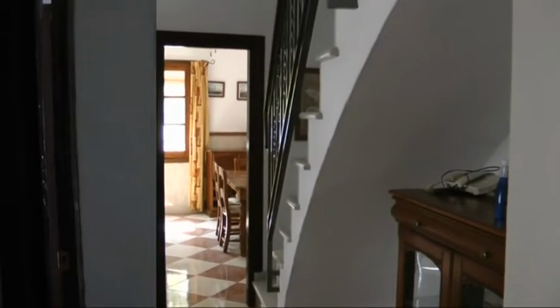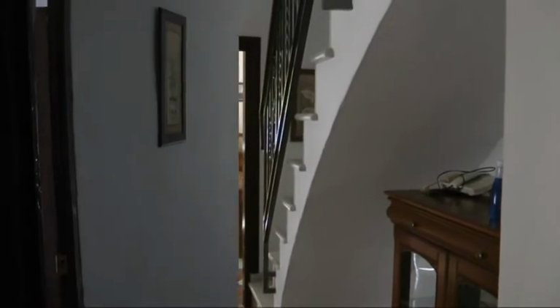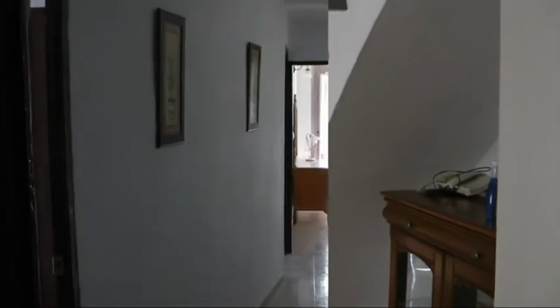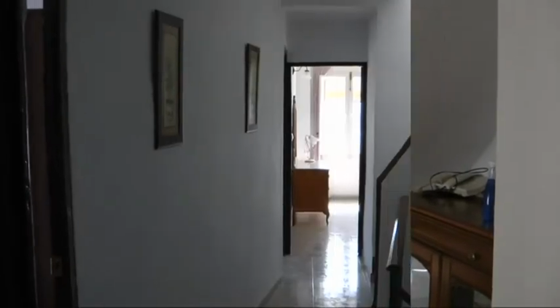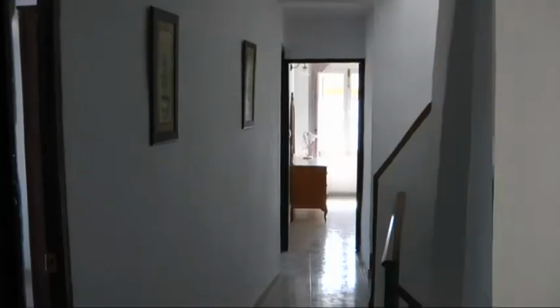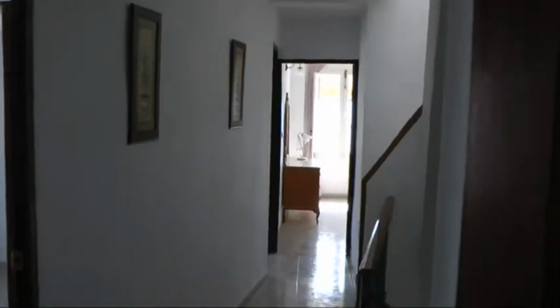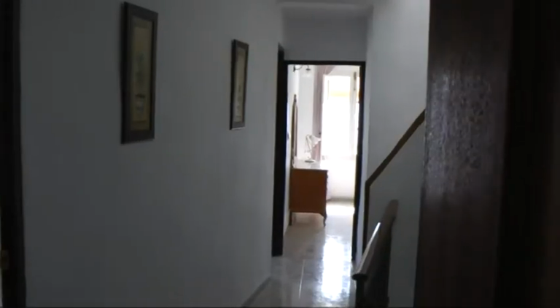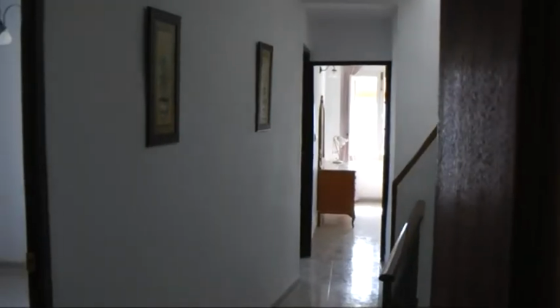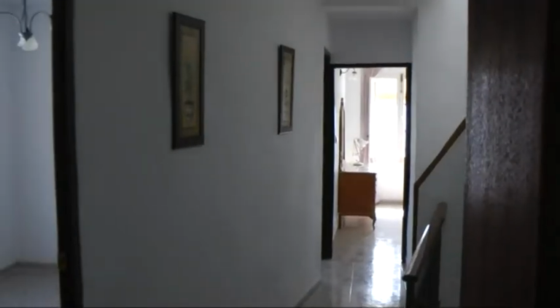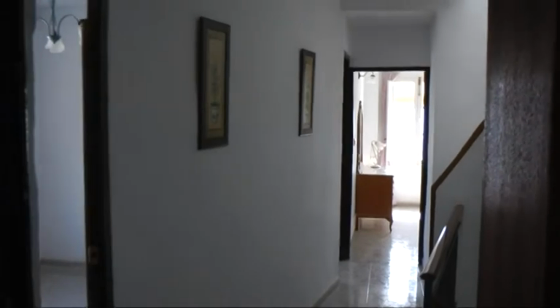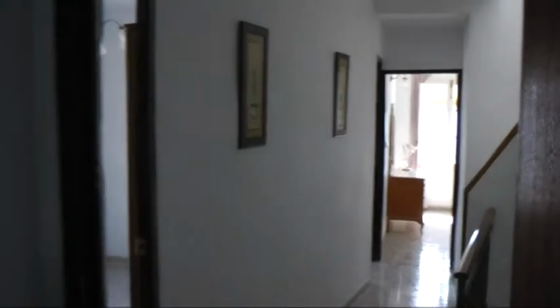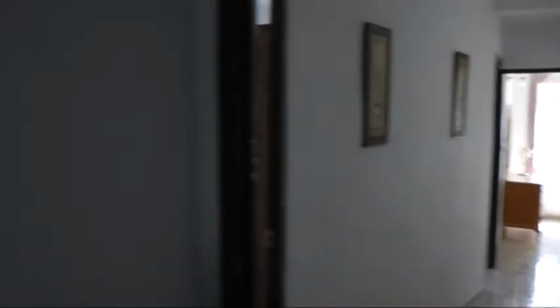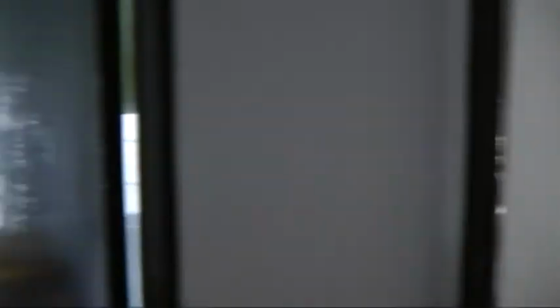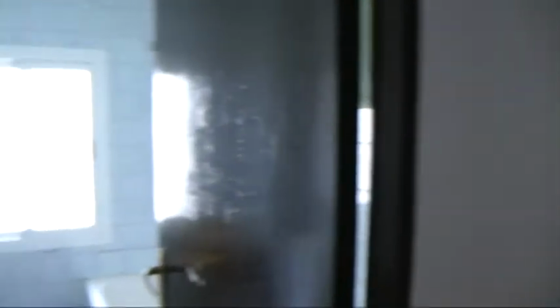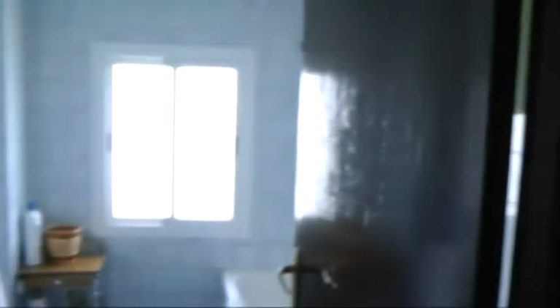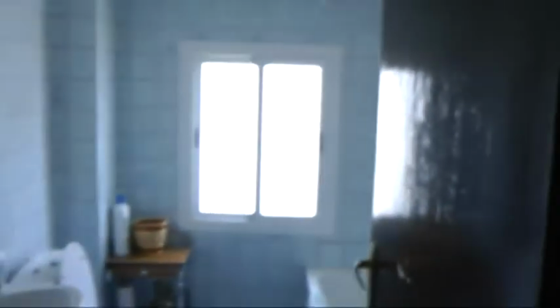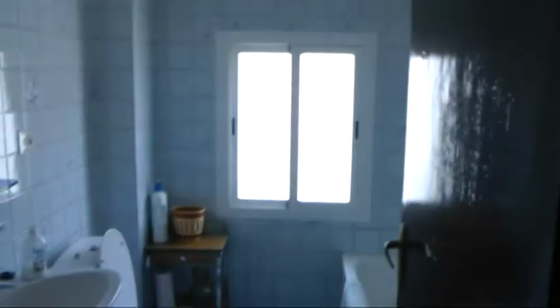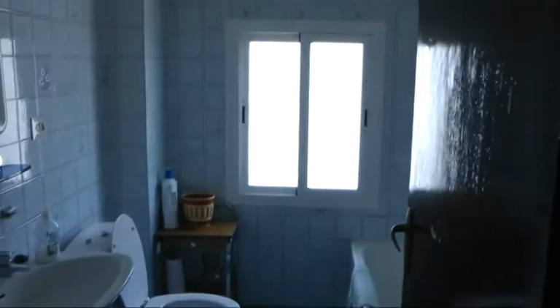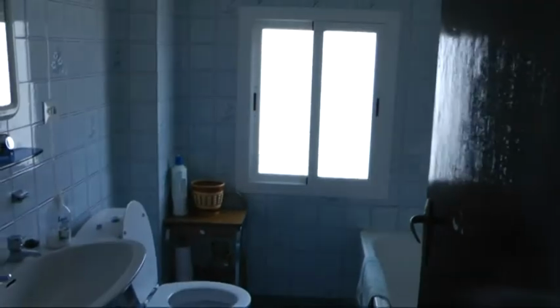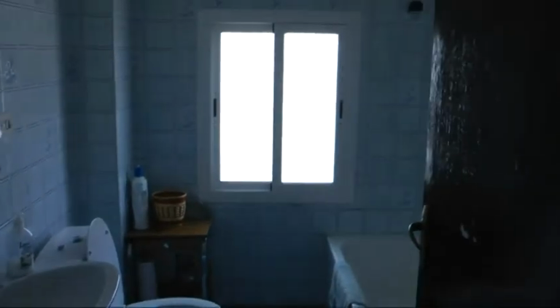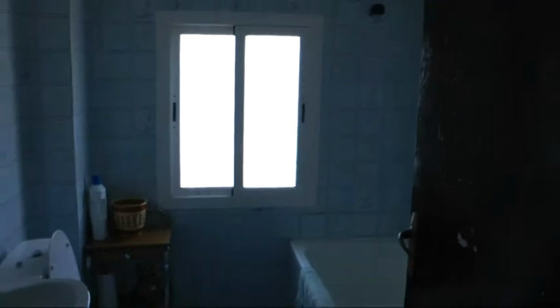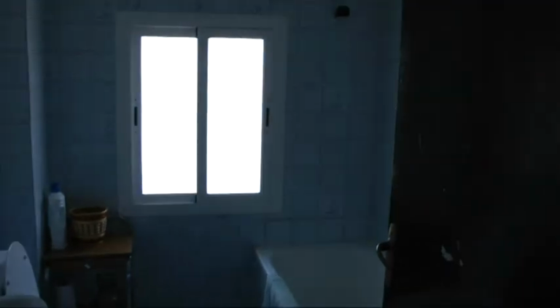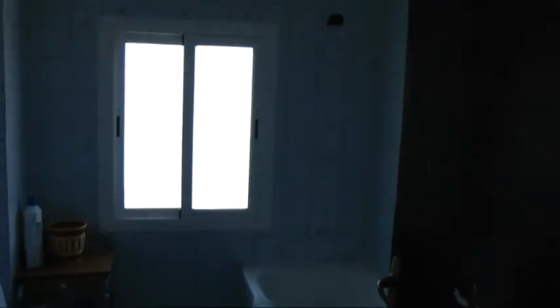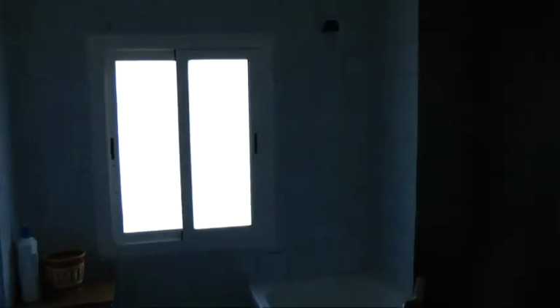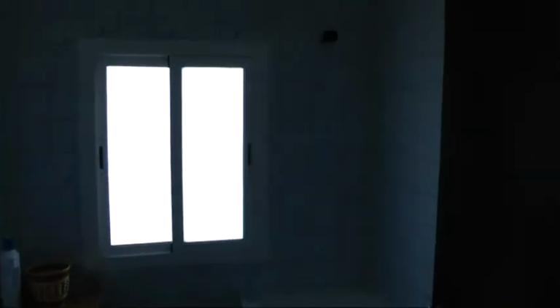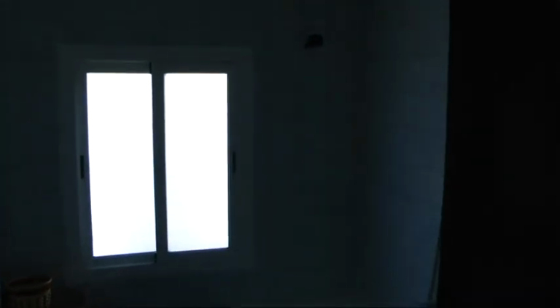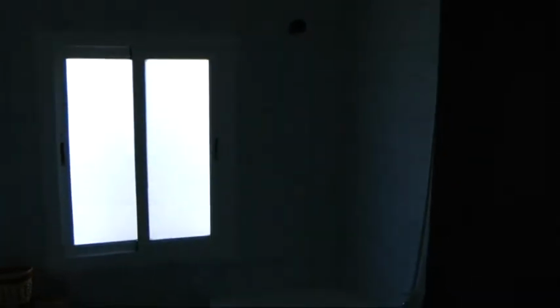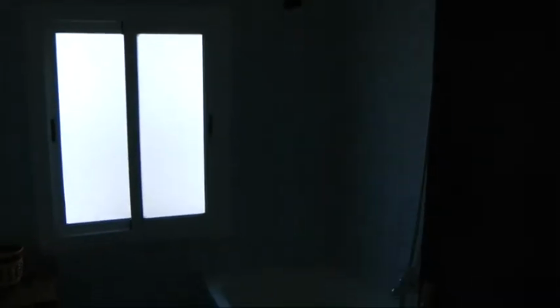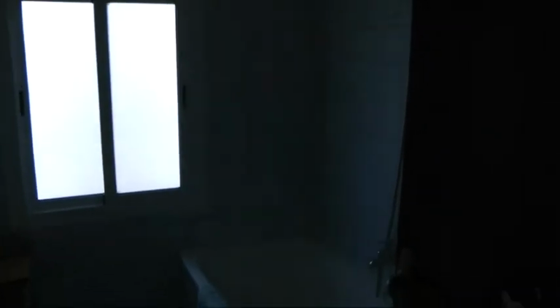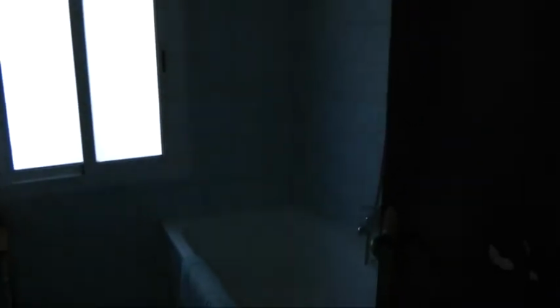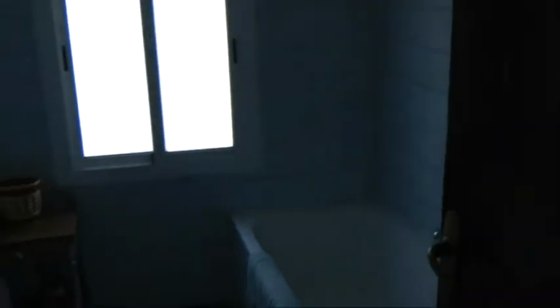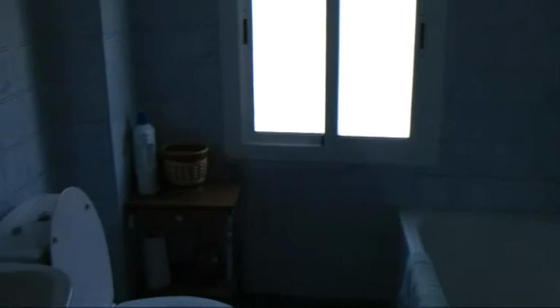We're on the second story now. Three good sized bedrooms, two of them with air conditioning. We're in the washroom — could use a little modernization, but it functions and so forth.